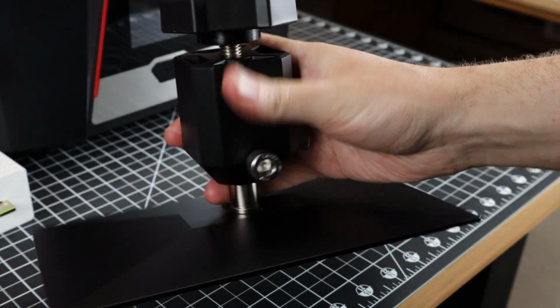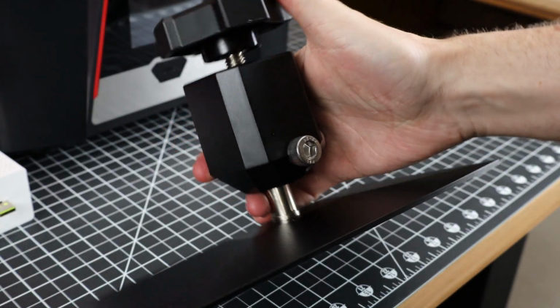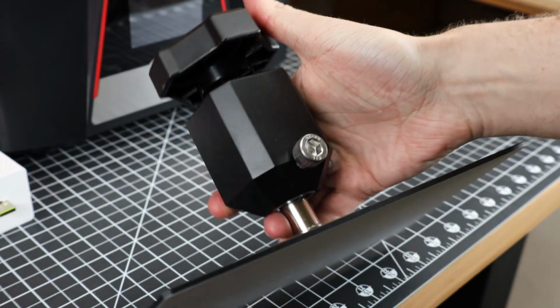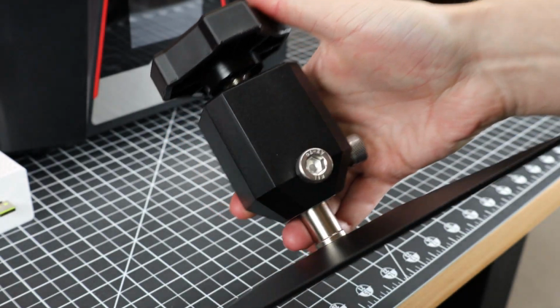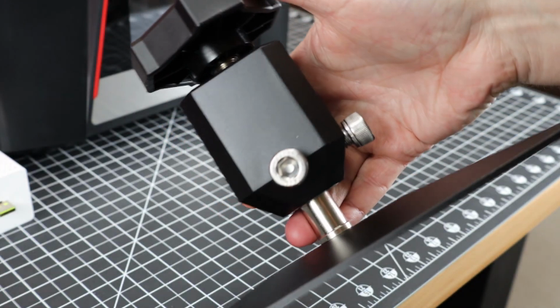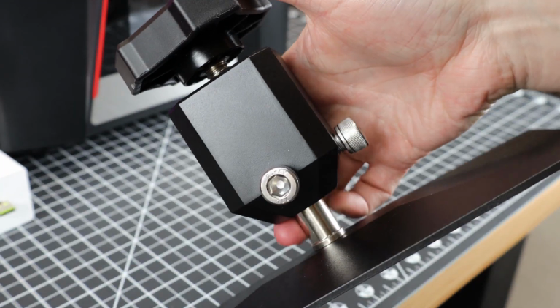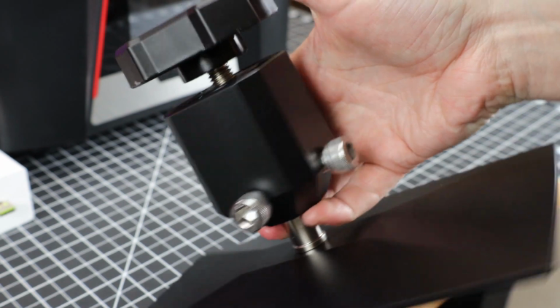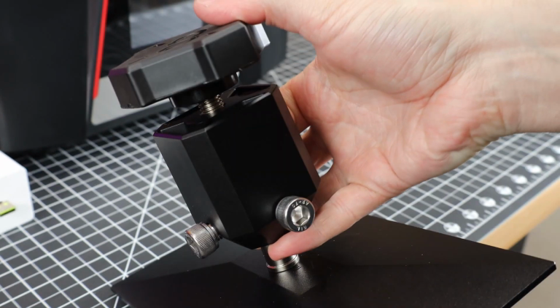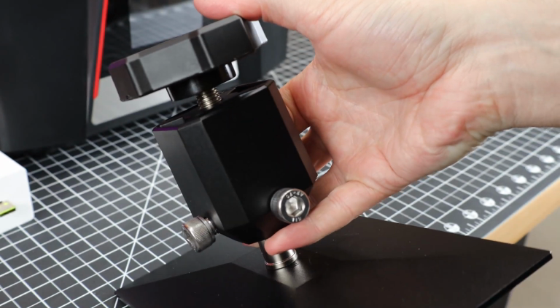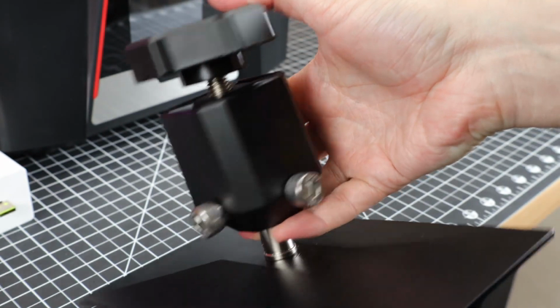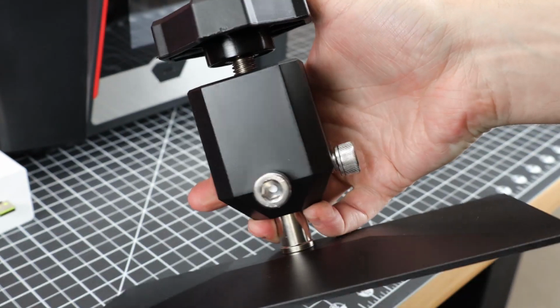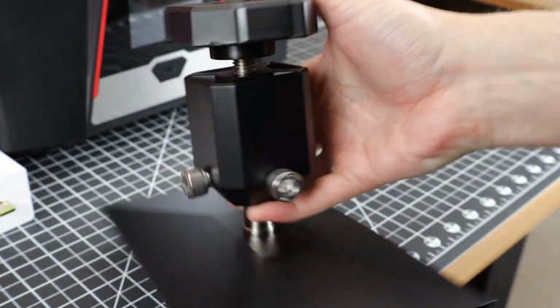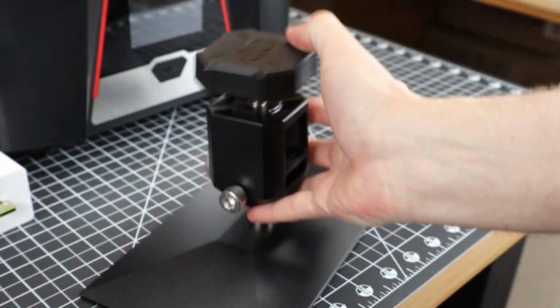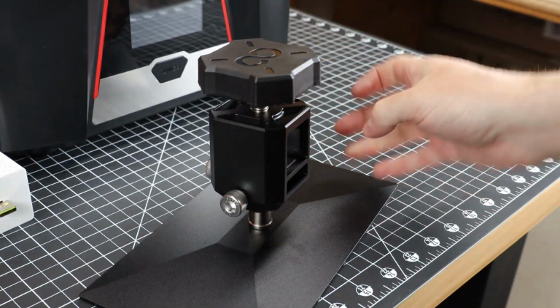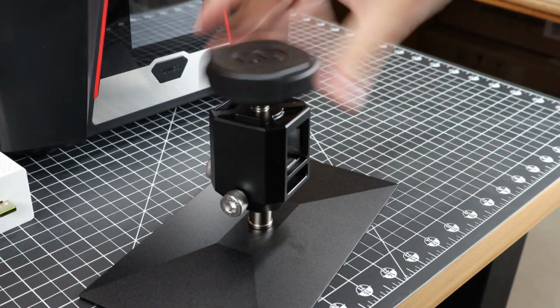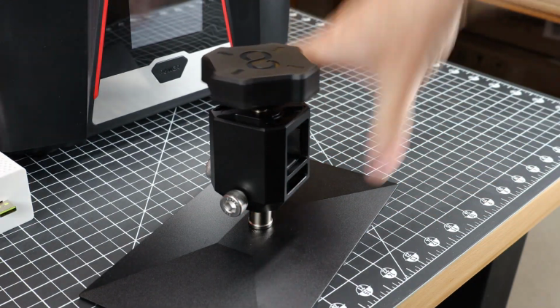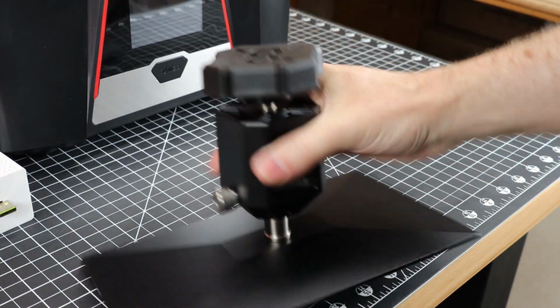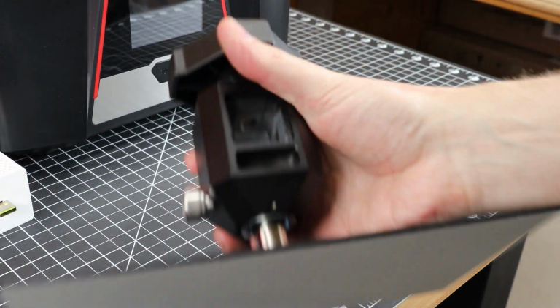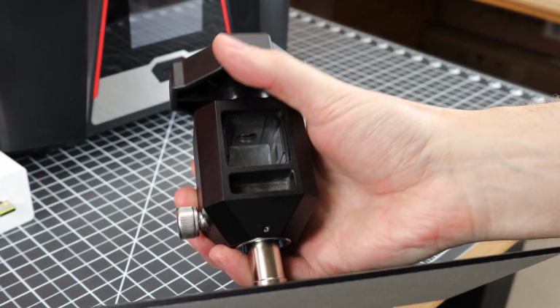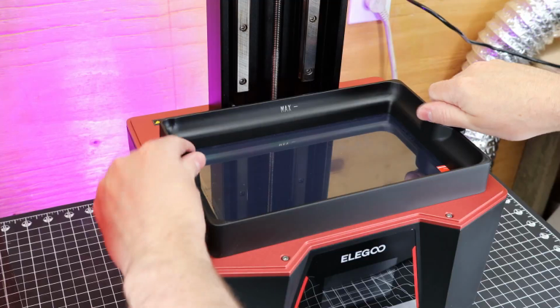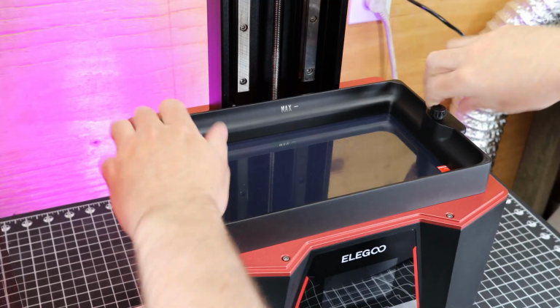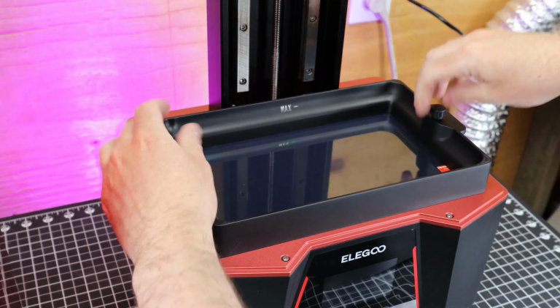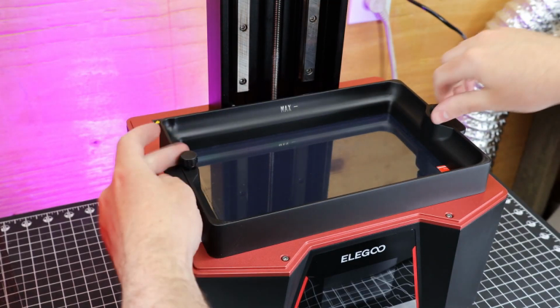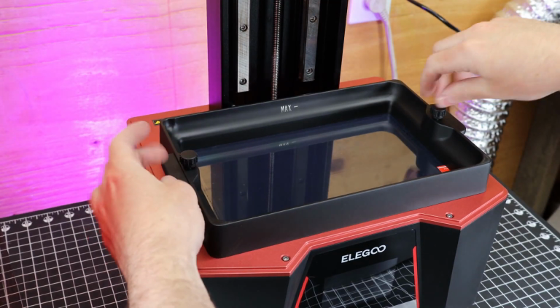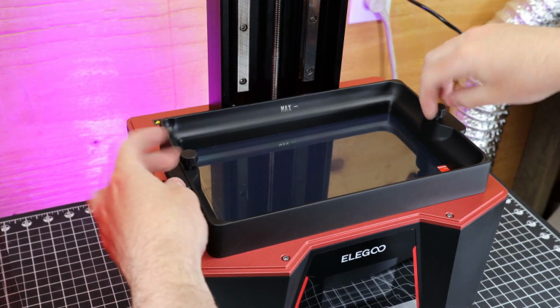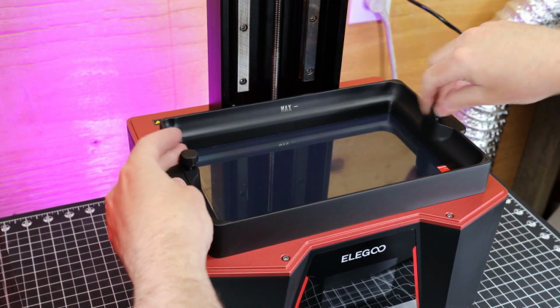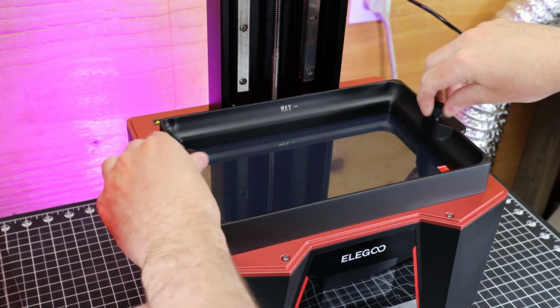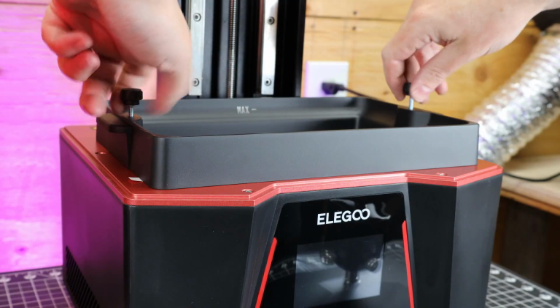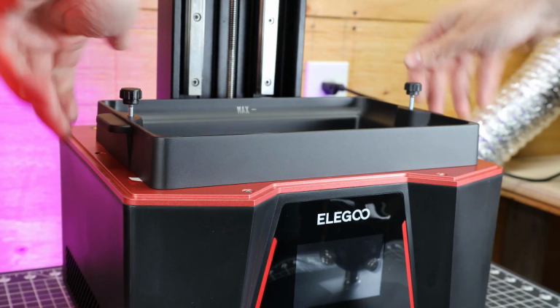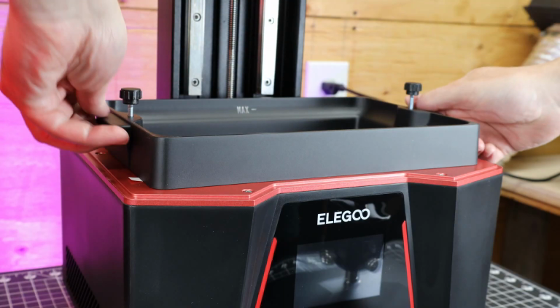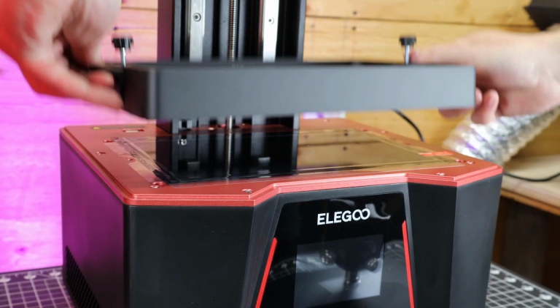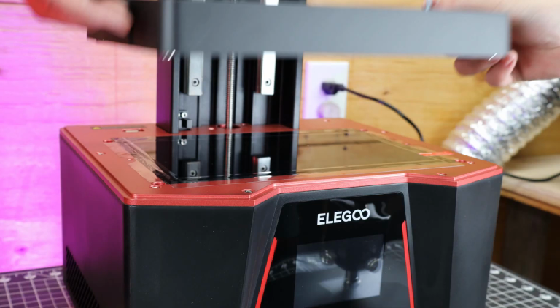Check out these massive bolts on the build plate, along with the giant hand knob on the top — this should make working with them a lot easier. When it comes to the VAT, it's held in with two screws, and it has two built-in handles to easily pick it up.